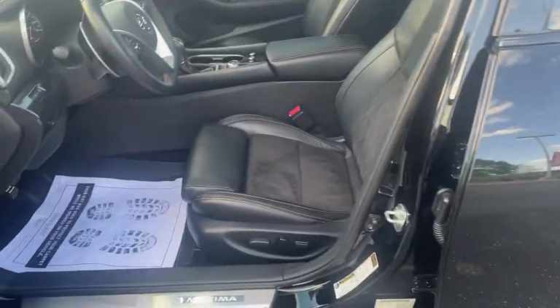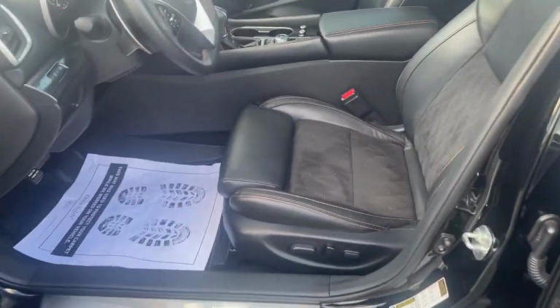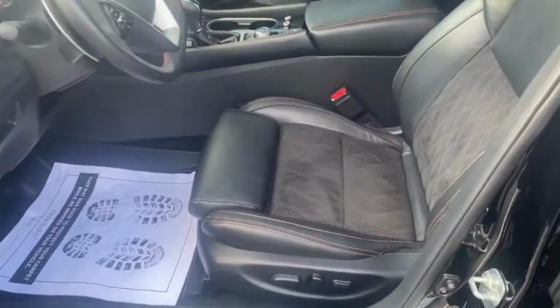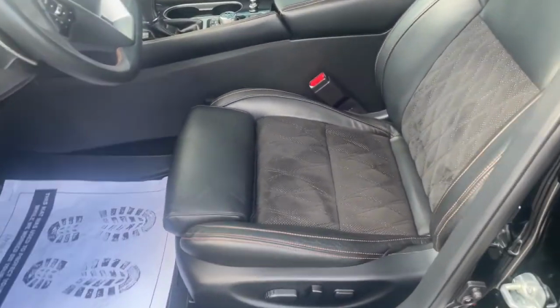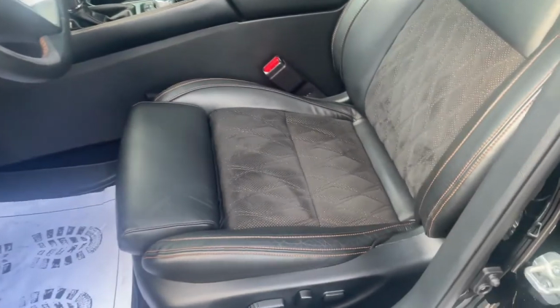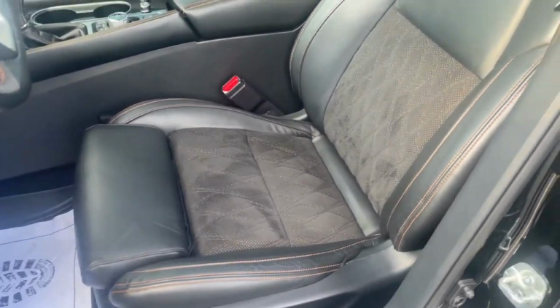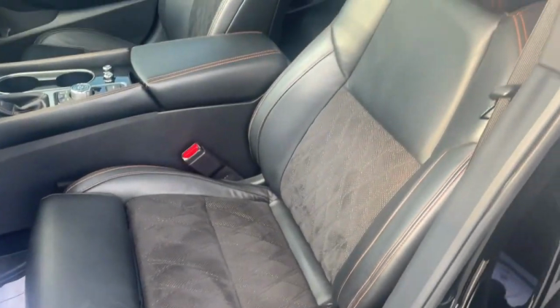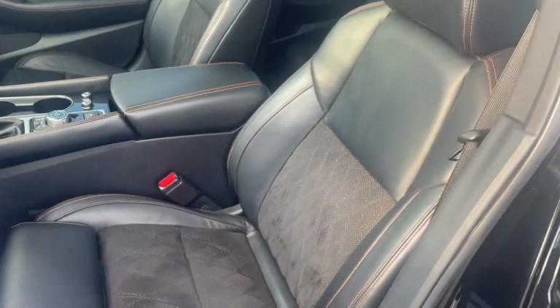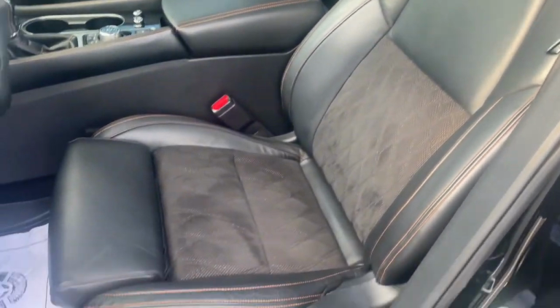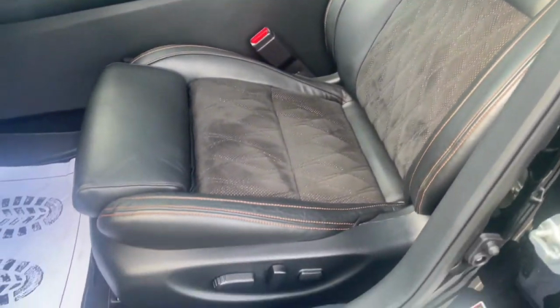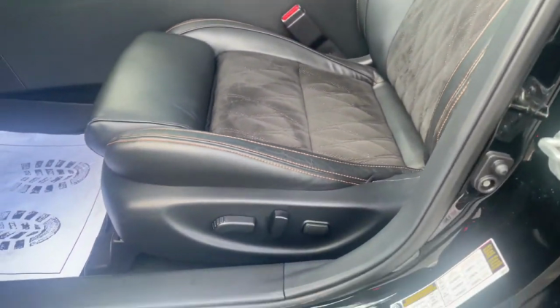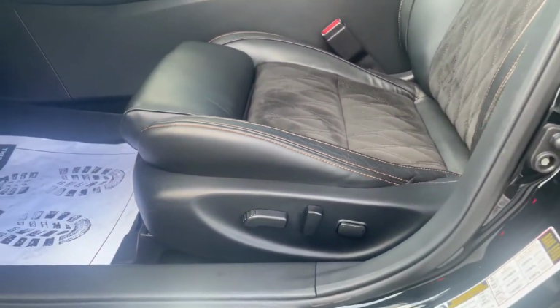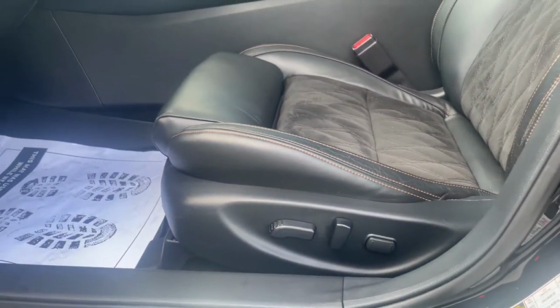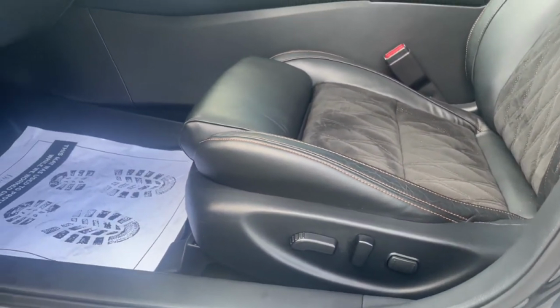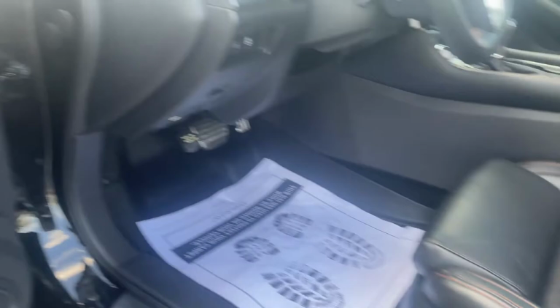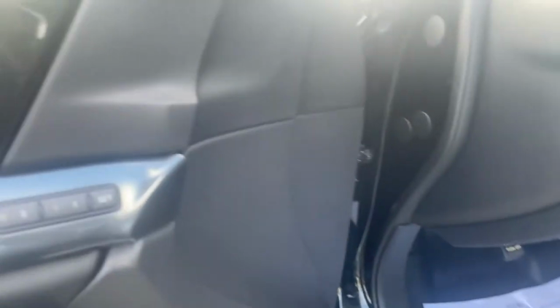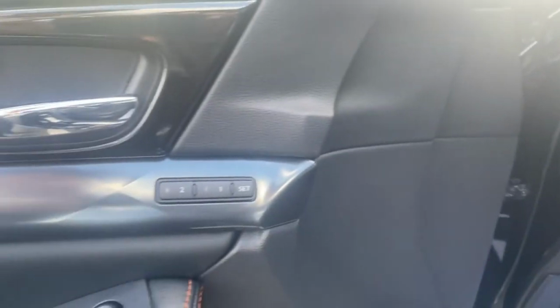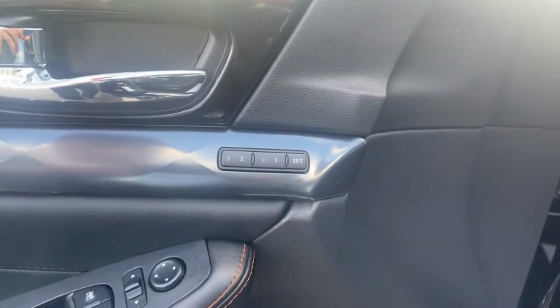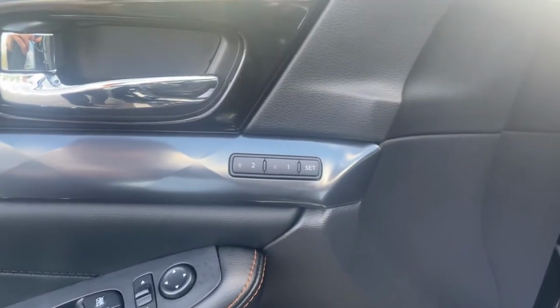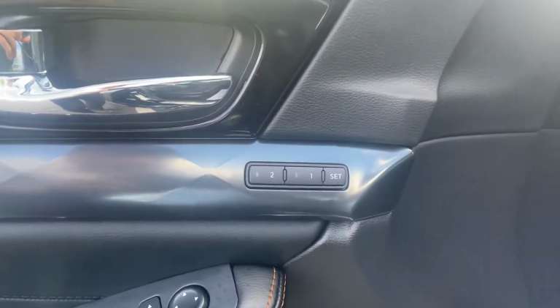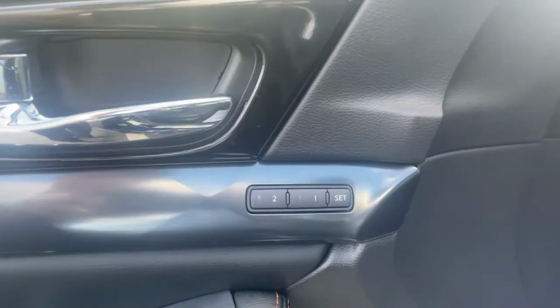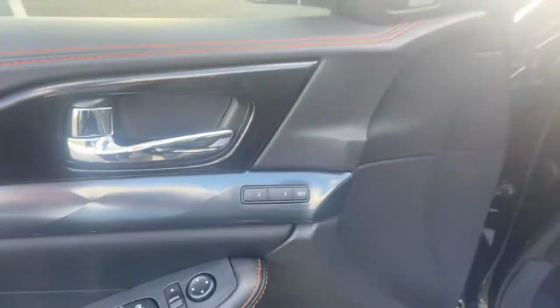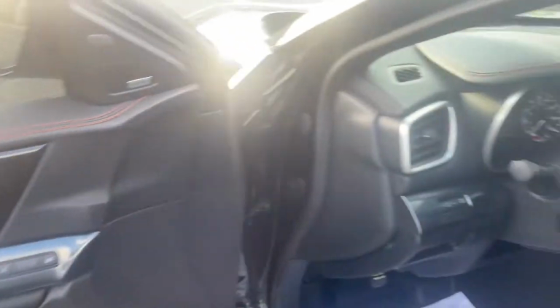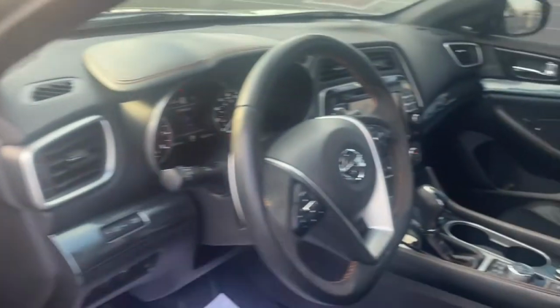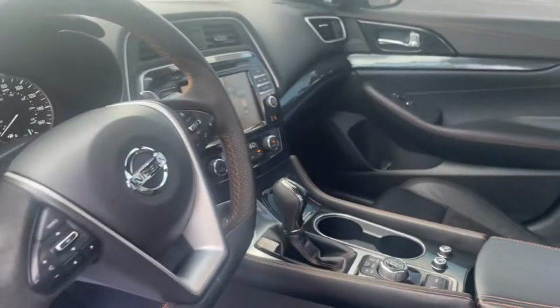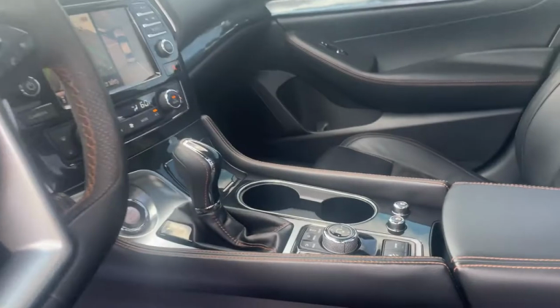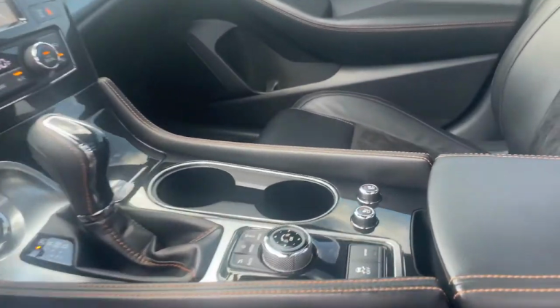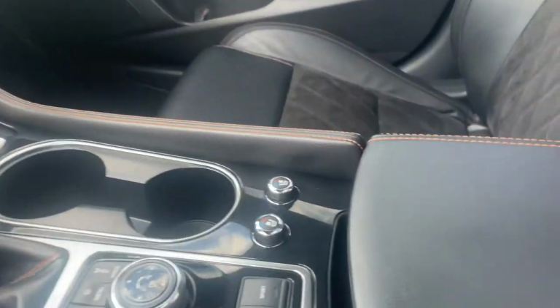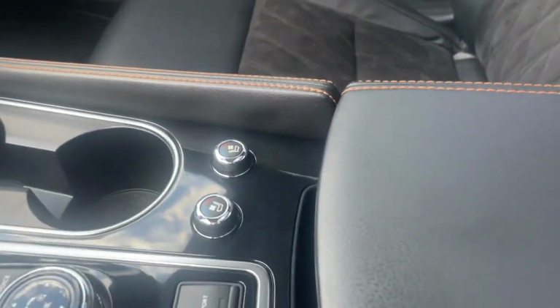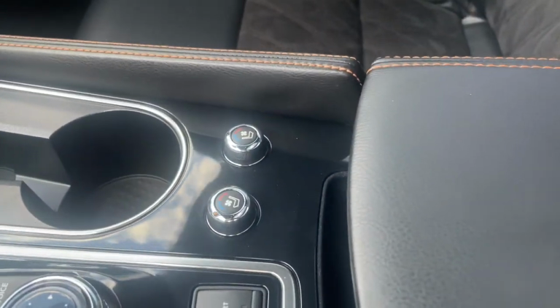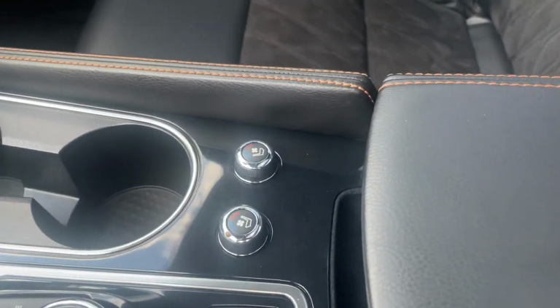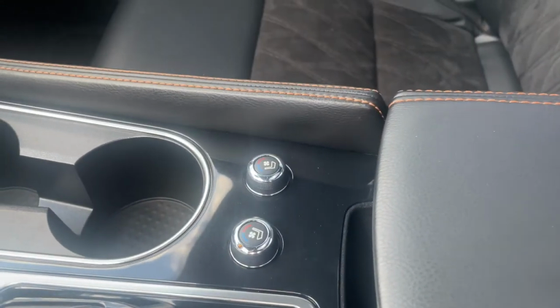And on the inside, you've got those sport bucket seats with power seating and lumbar support, with memory seating so you can save your seat settings. And if you take a closer look inside, you've got heated and air conditioned front seats.